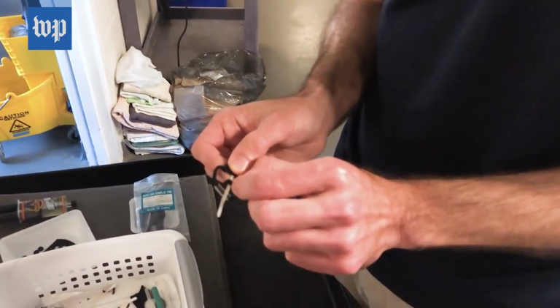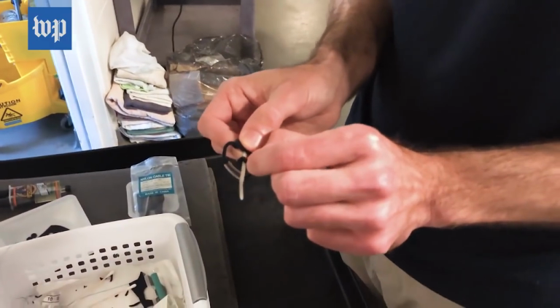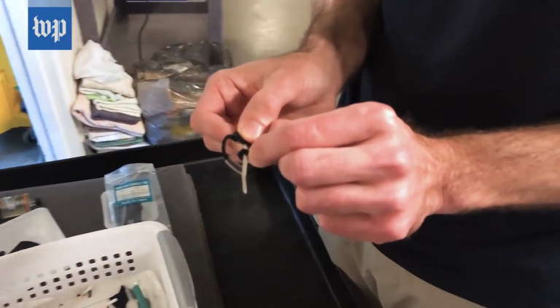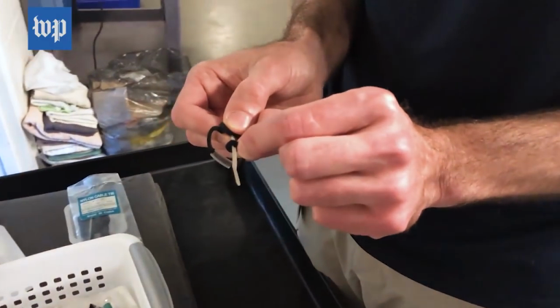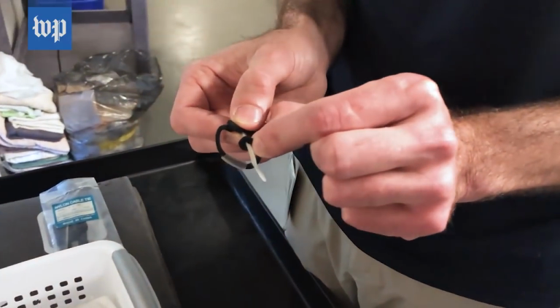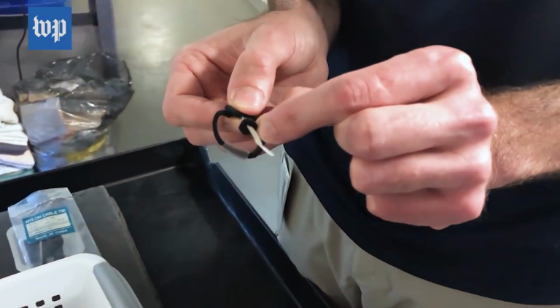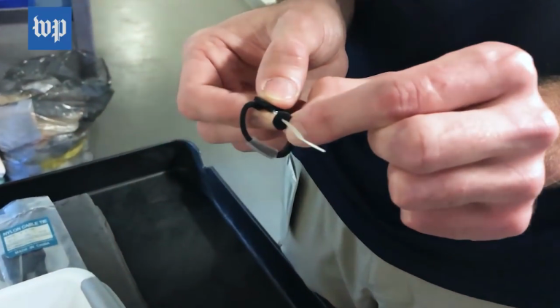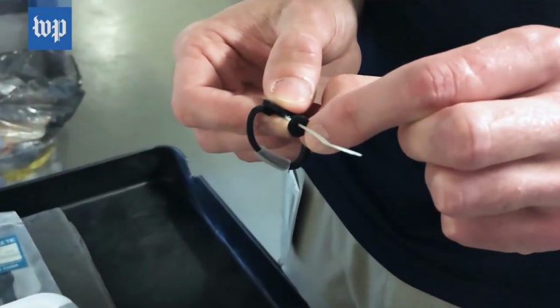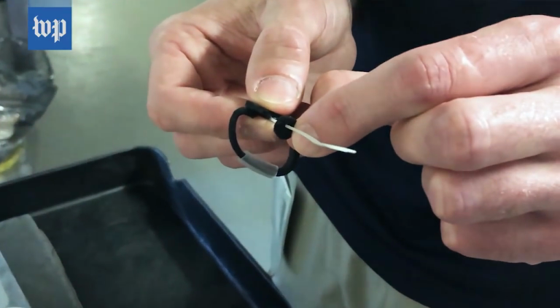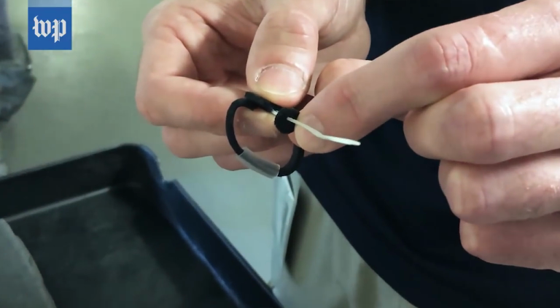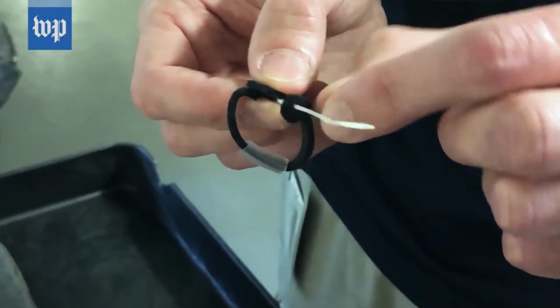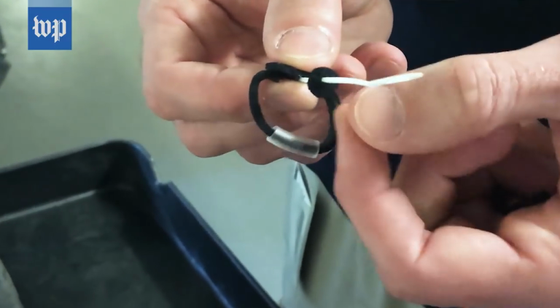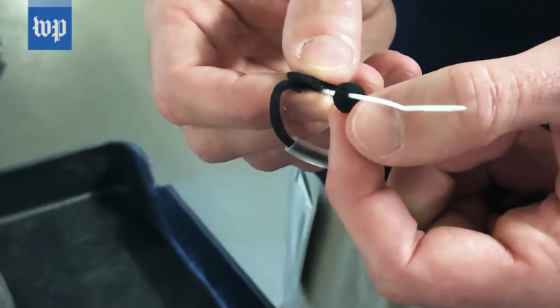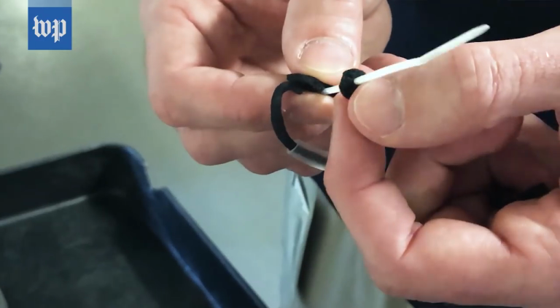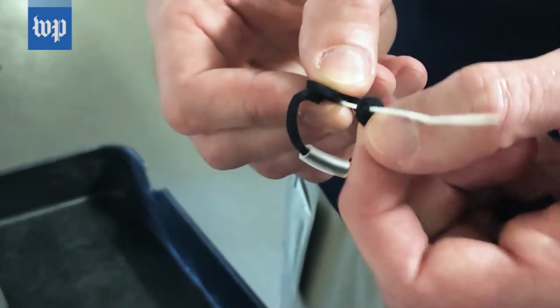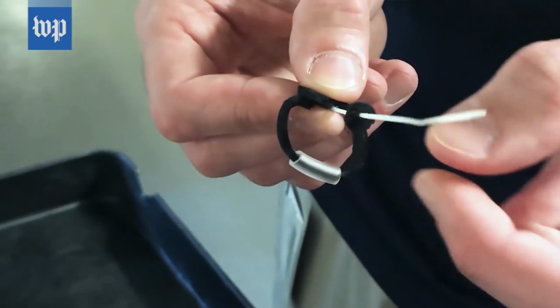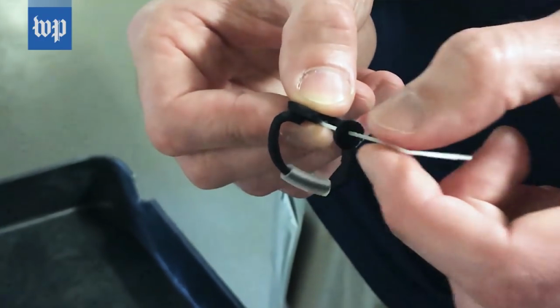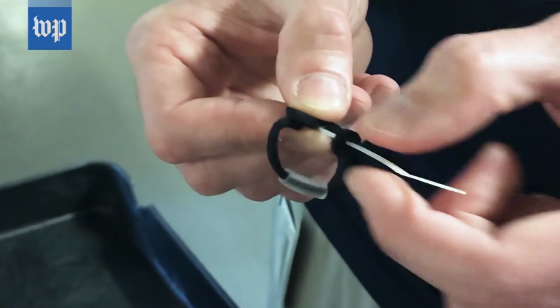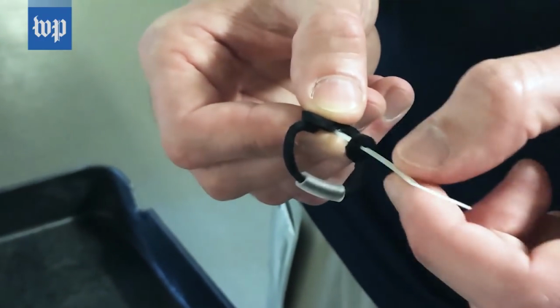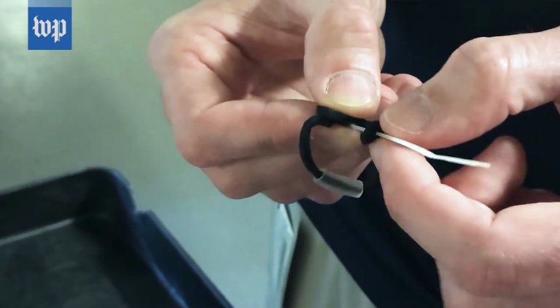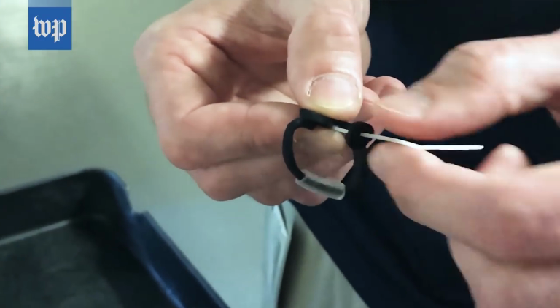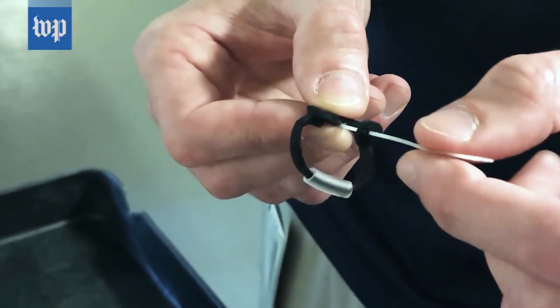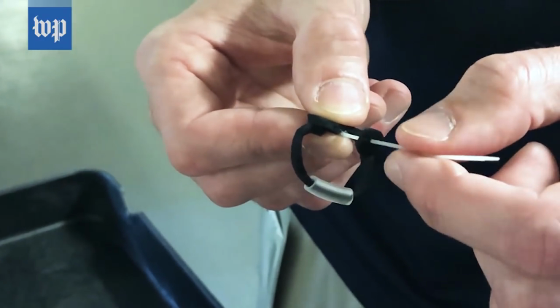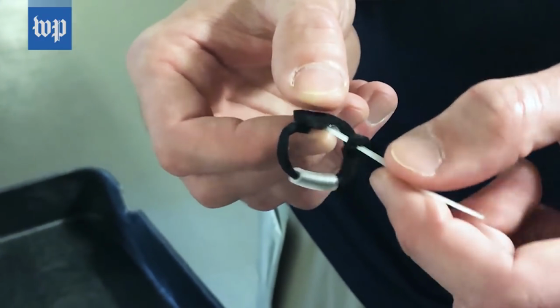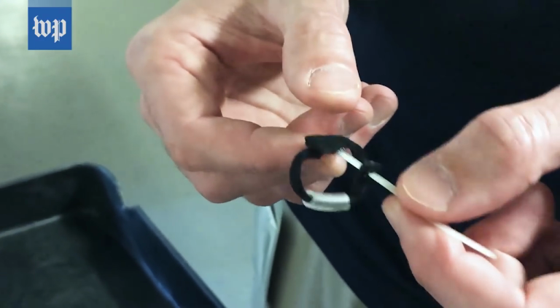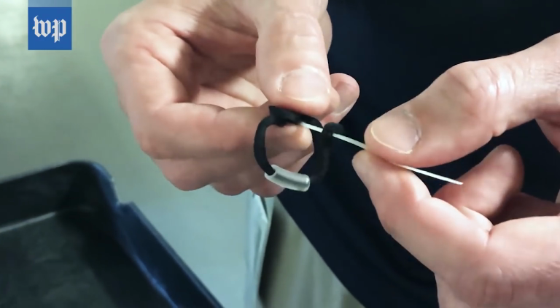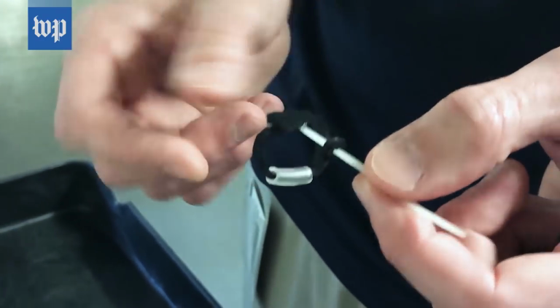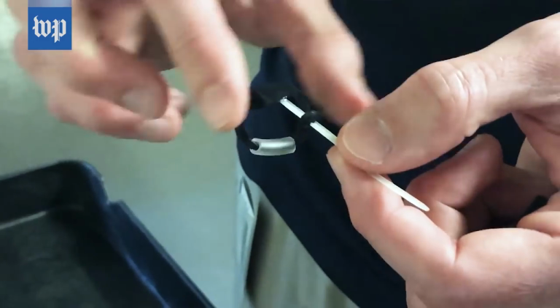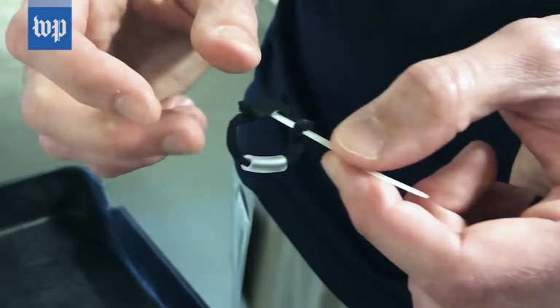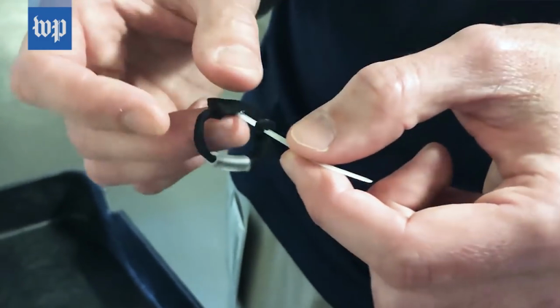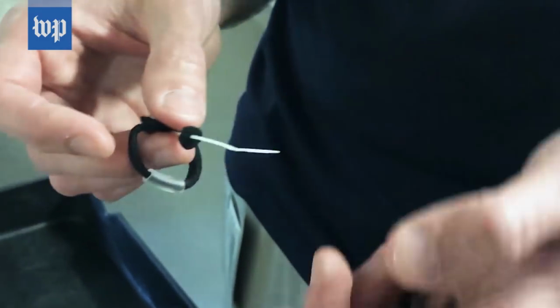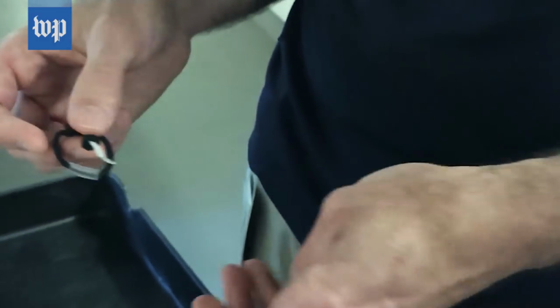These little discs of neoprene, made with an 8mm biopsy punch, will slip right onto this. So we can add or take off buoyancy as we need to without taking the whole thing off of them.